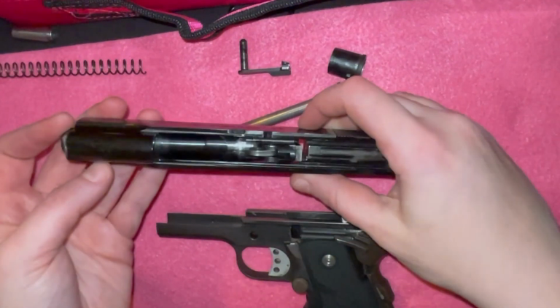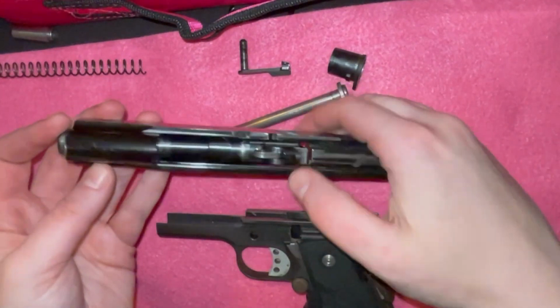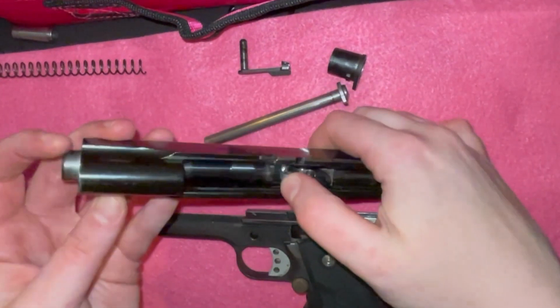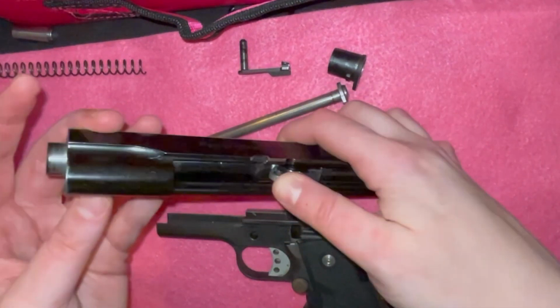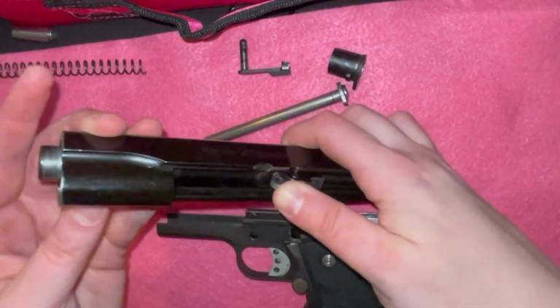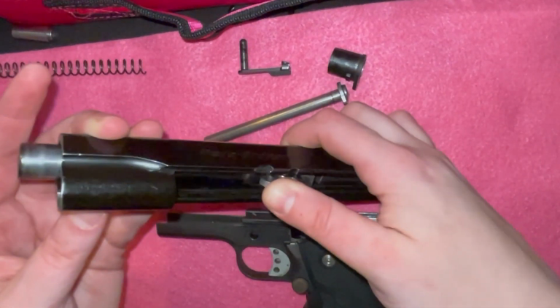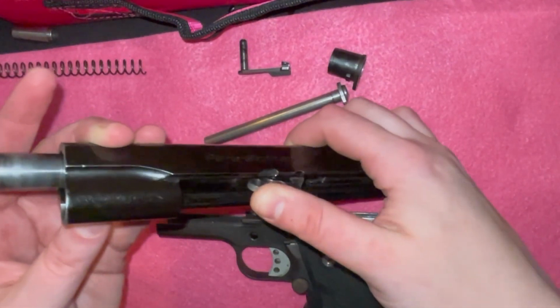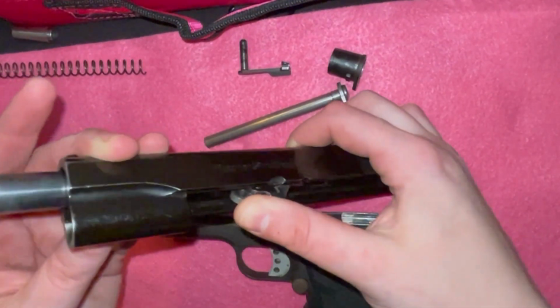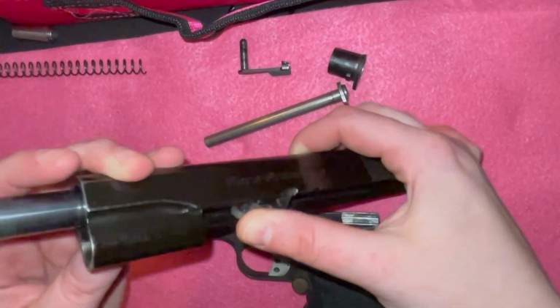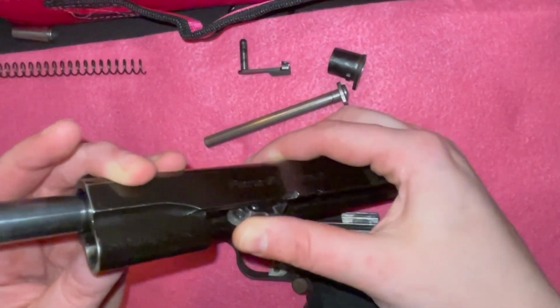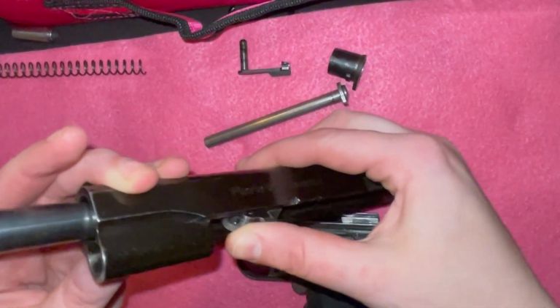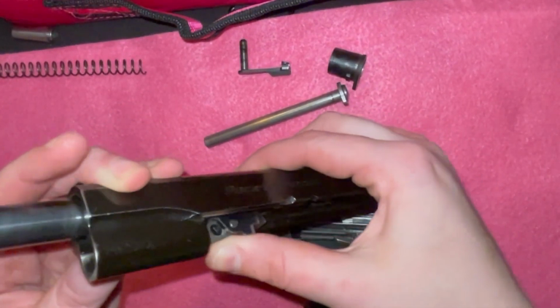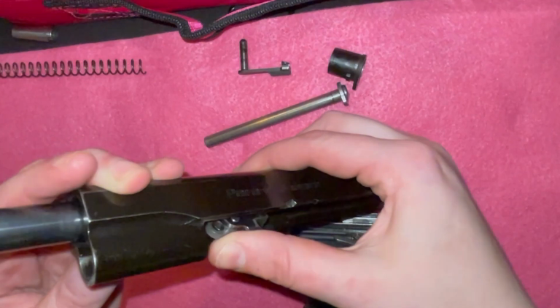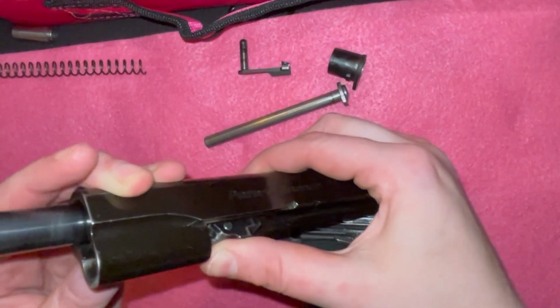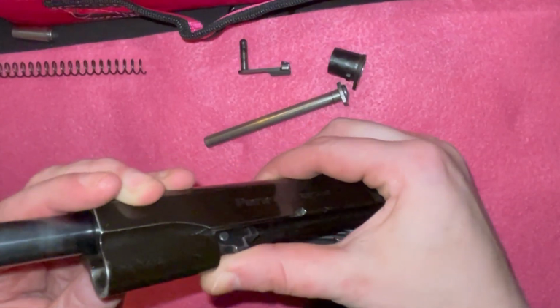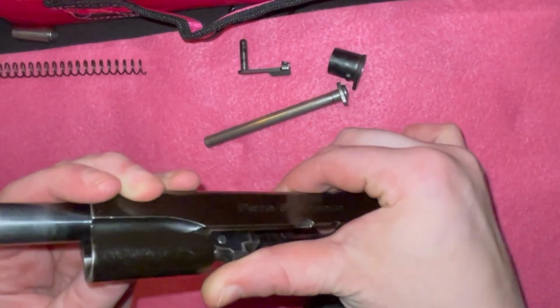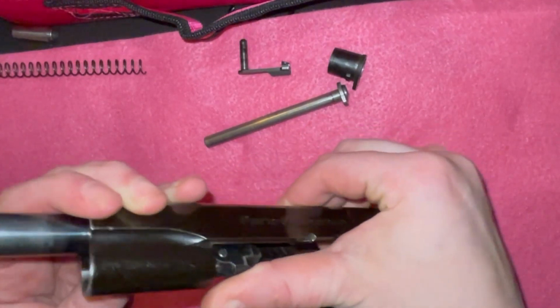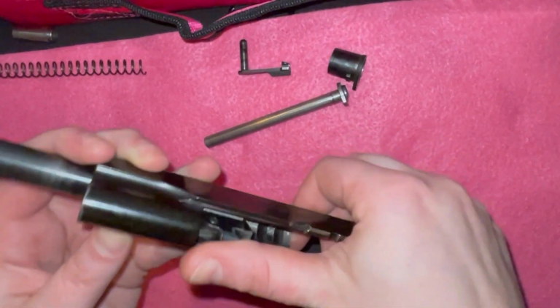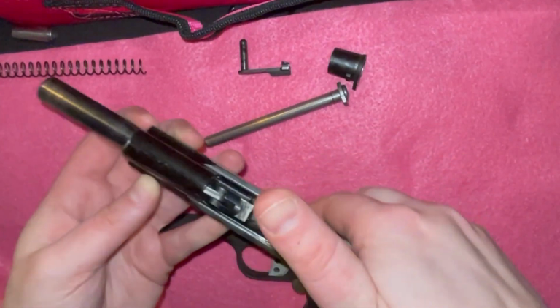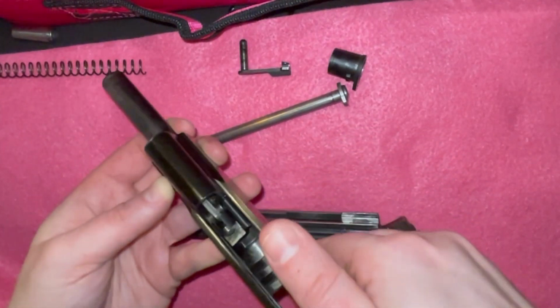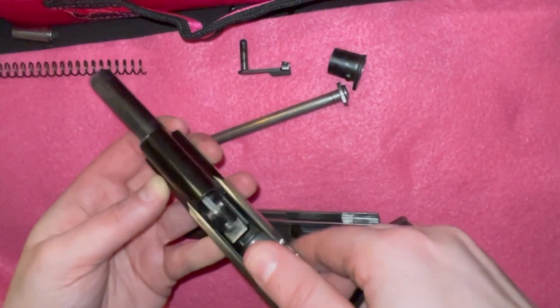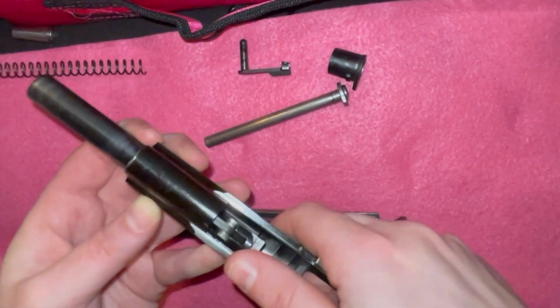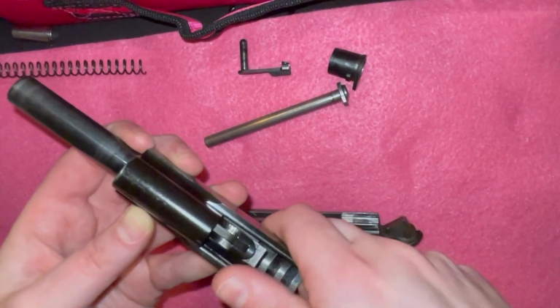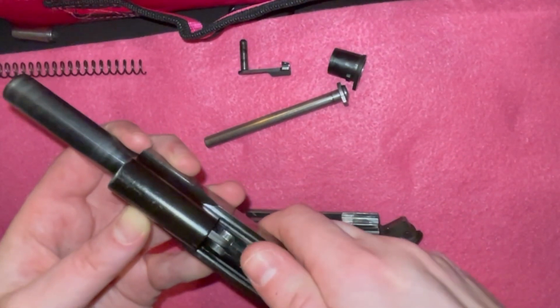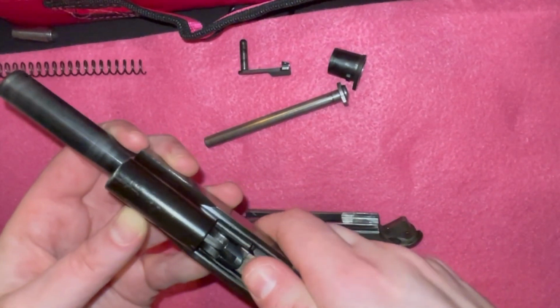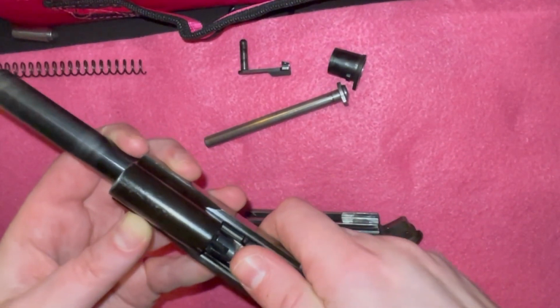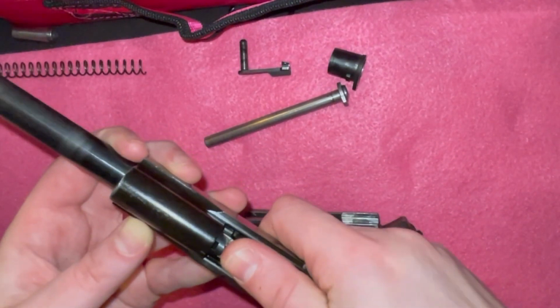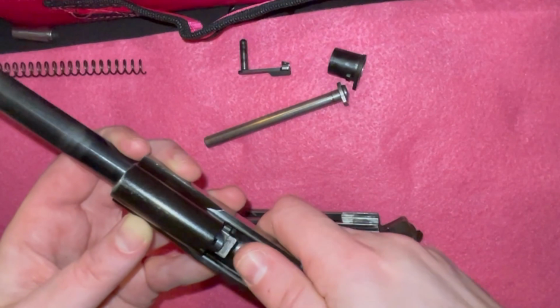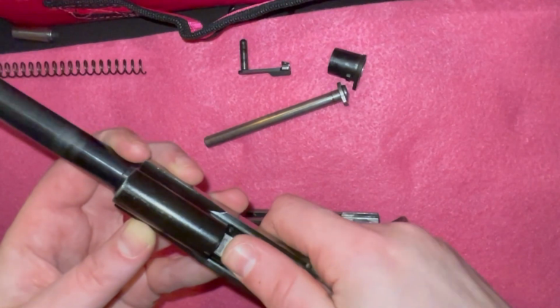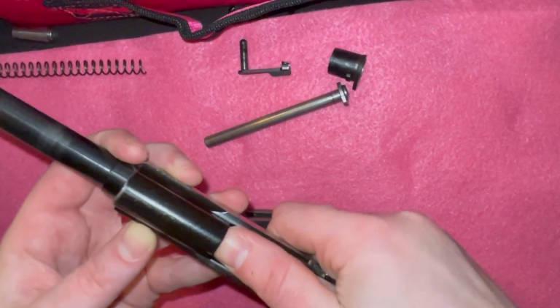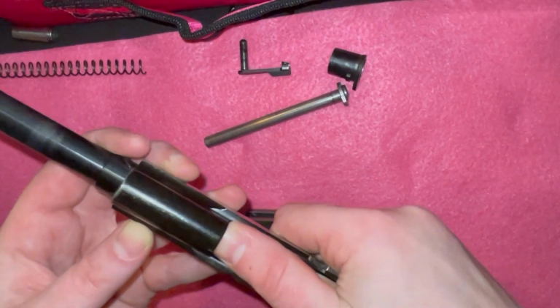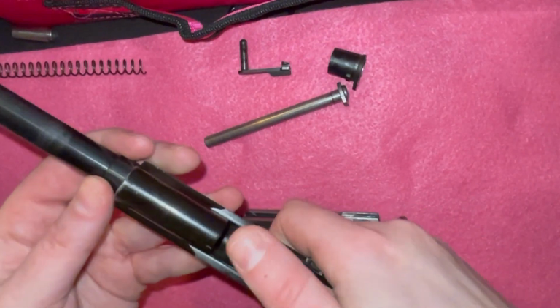Then find the link on the barrel which will be in the 12 o'clock position. Push it forward into the 9 o'clock position and you will be able to remove the barrel through the front of the pistol.